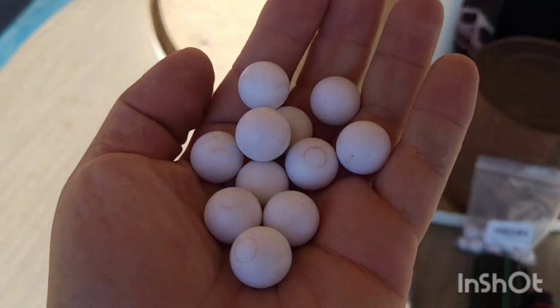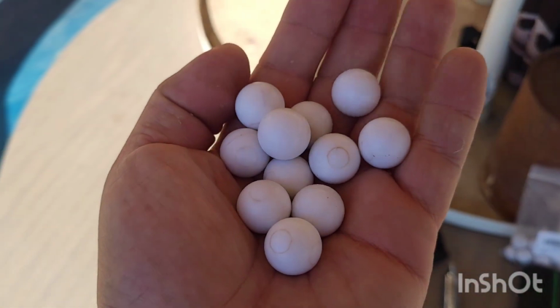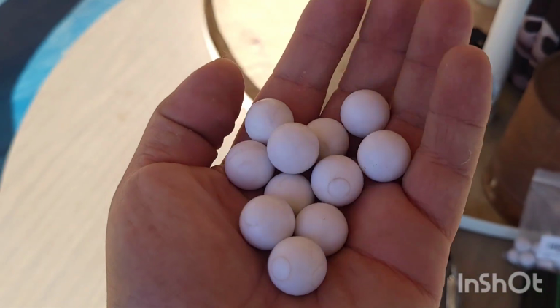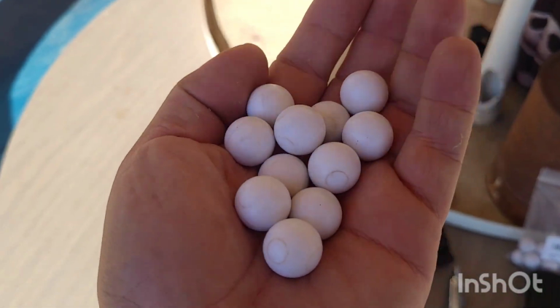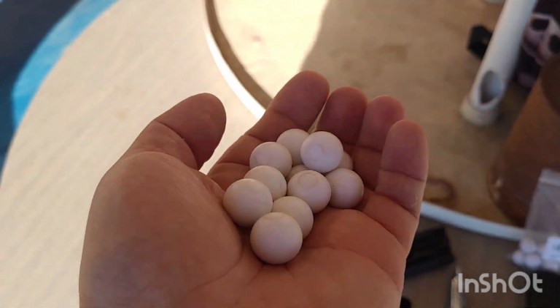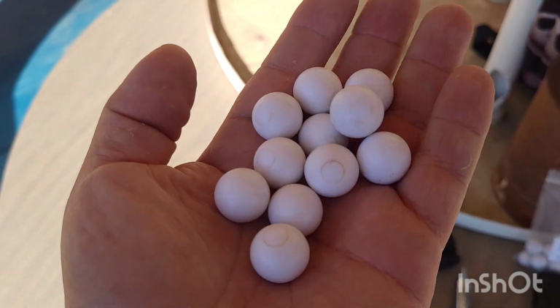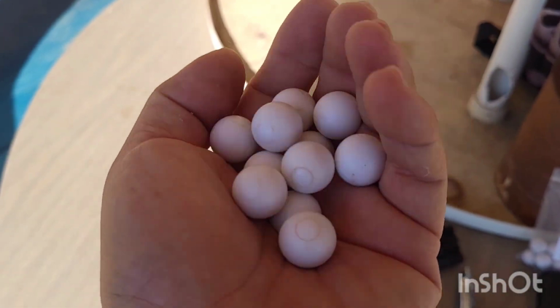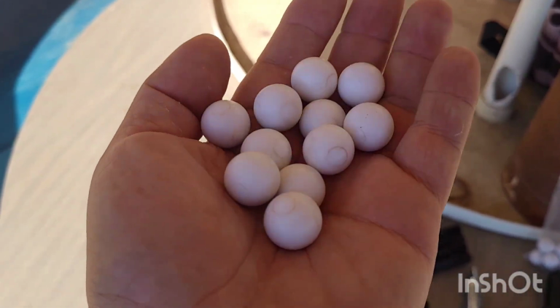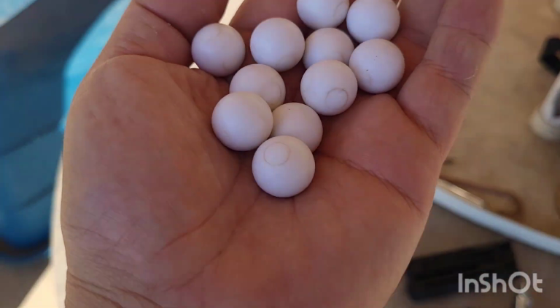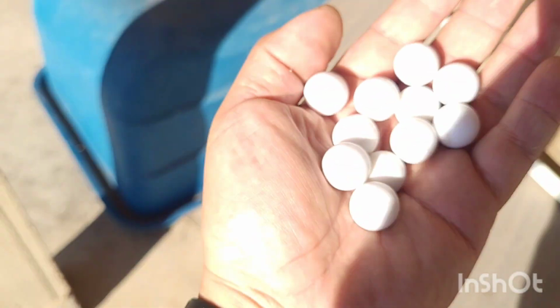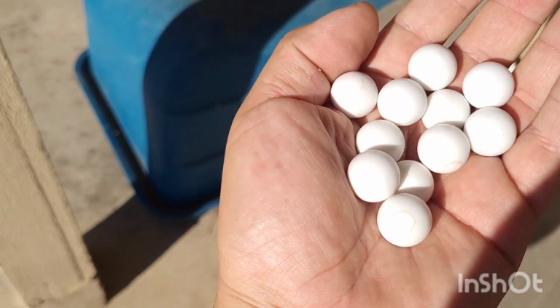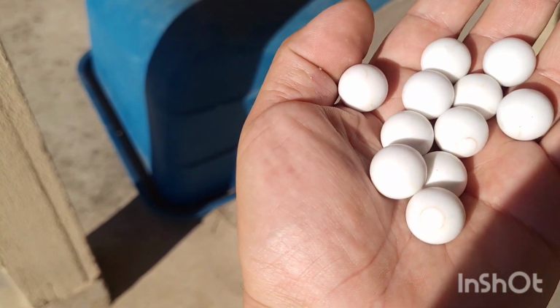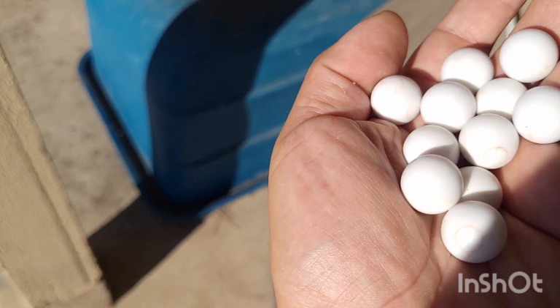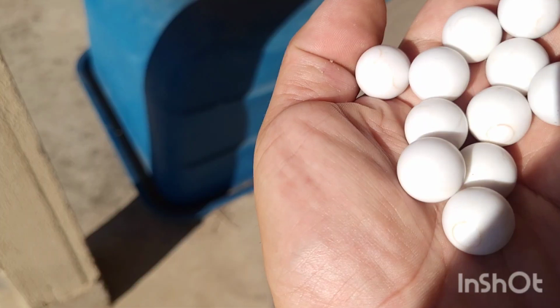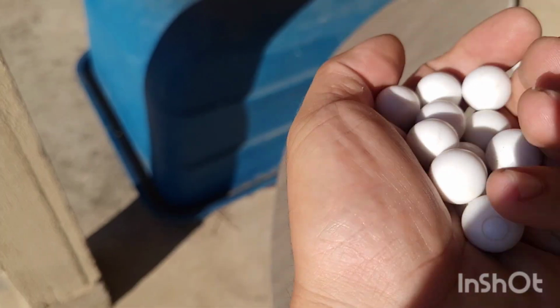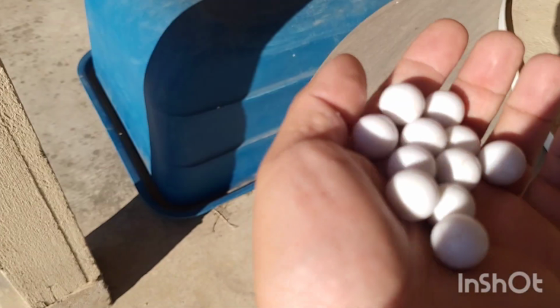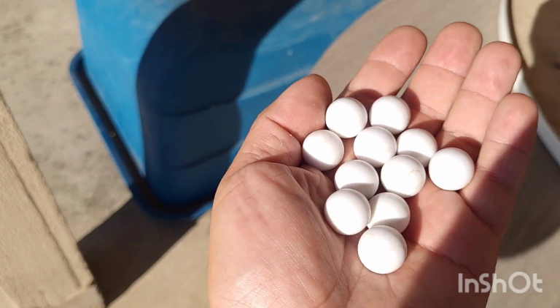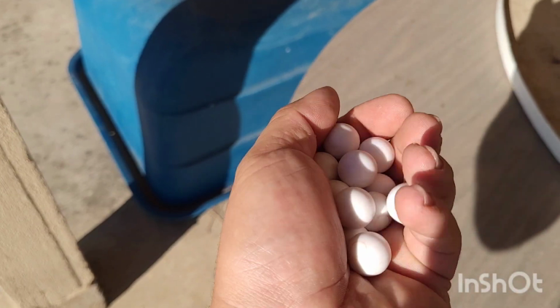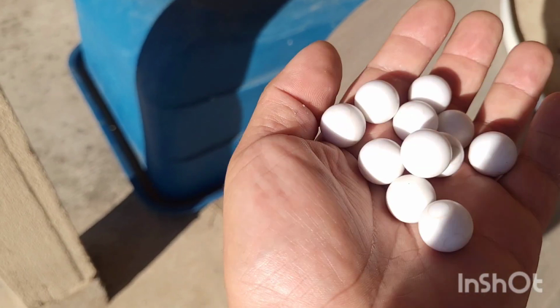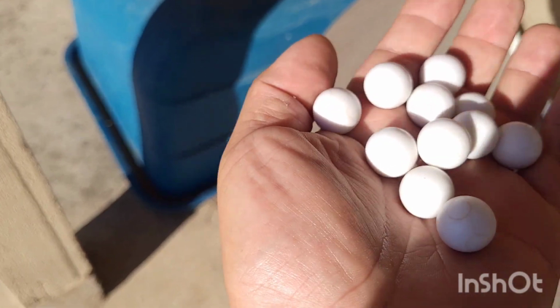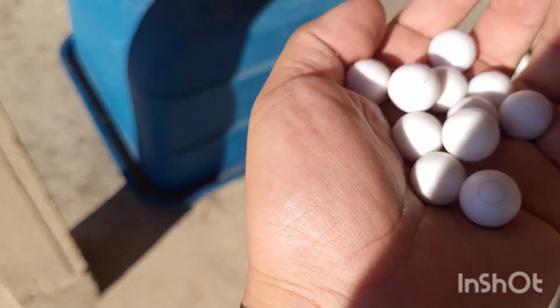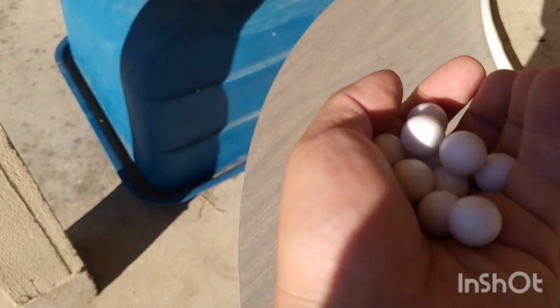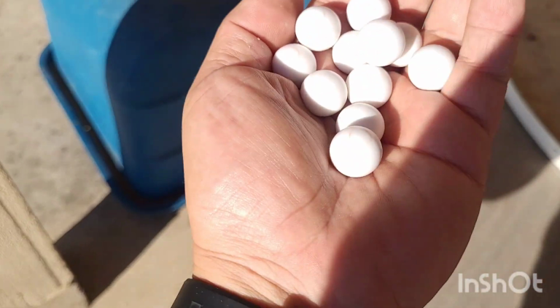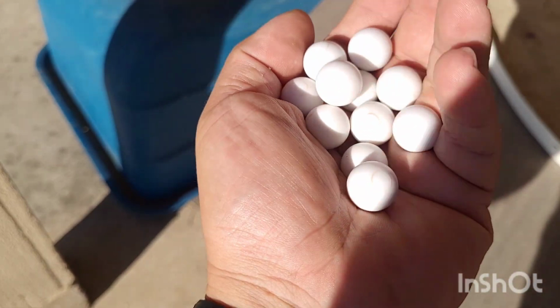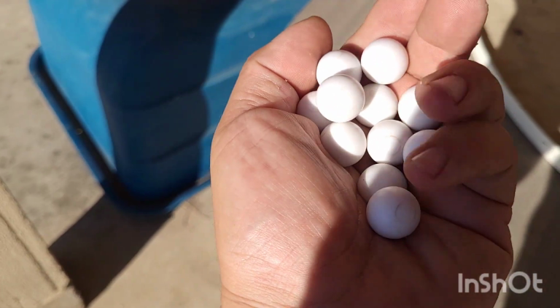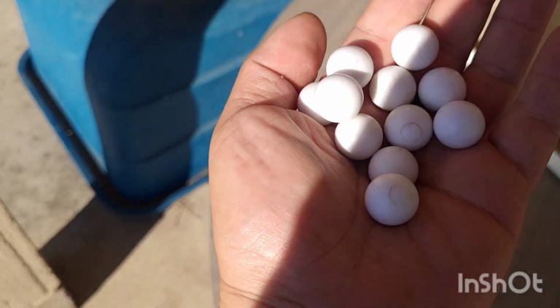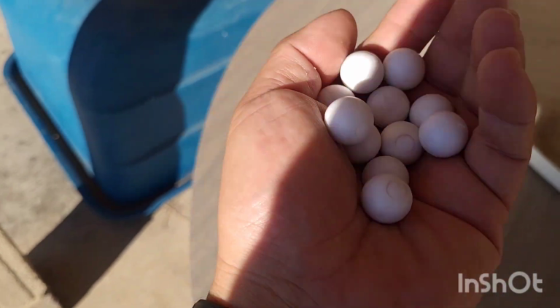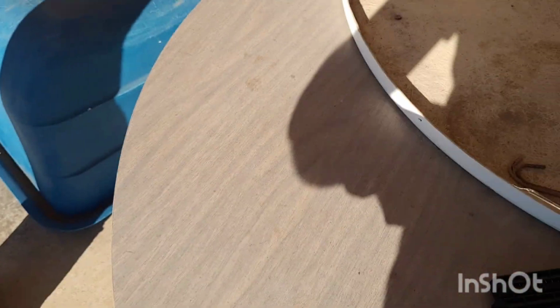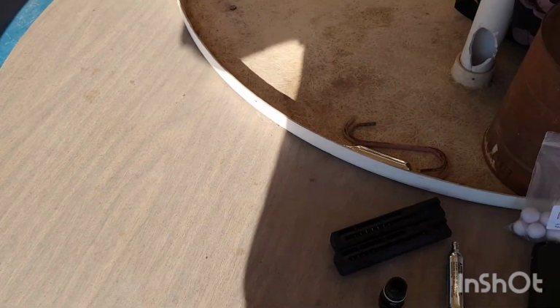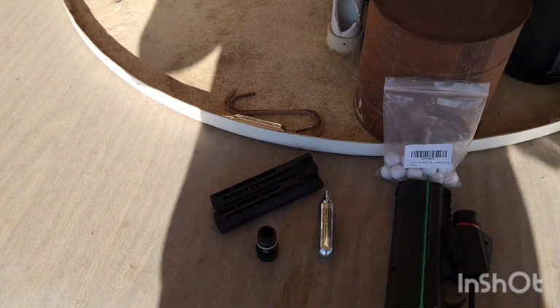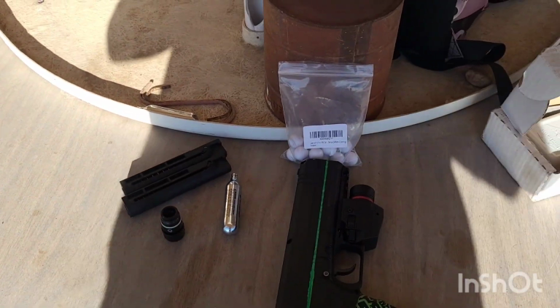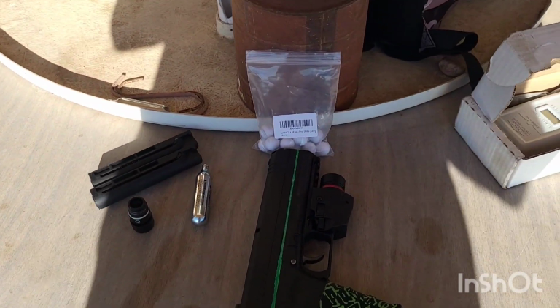Here are the balls I shot — they all survived. No cracks, no deformations, they all look fine to me. So we're good. I'll keep shooting these and see how they do in the other launchers.